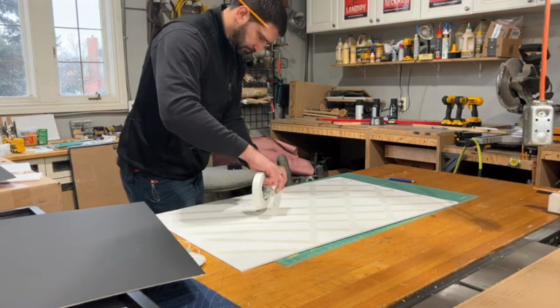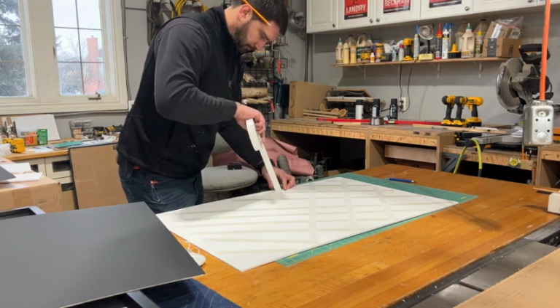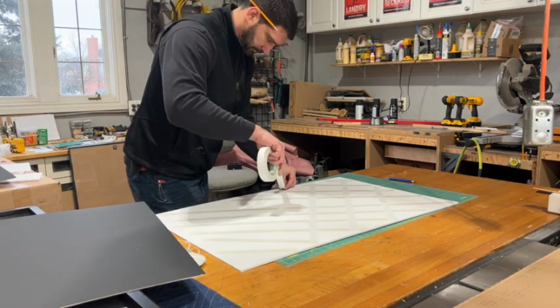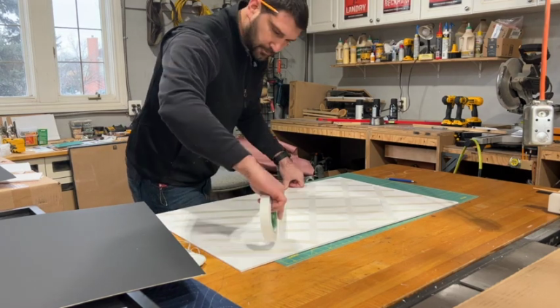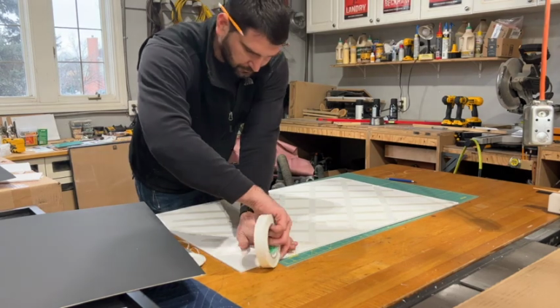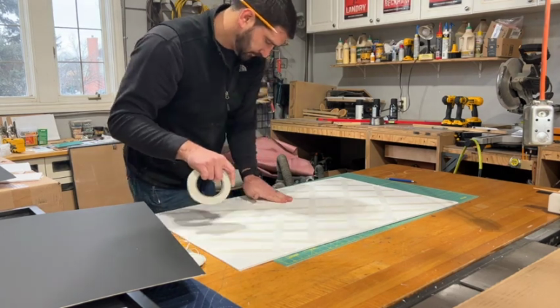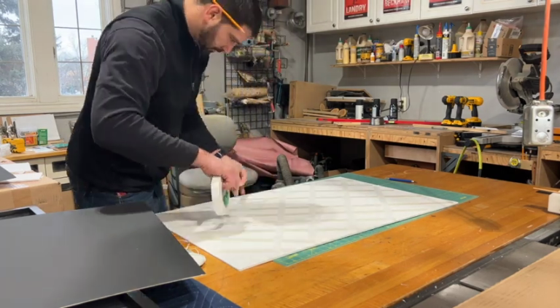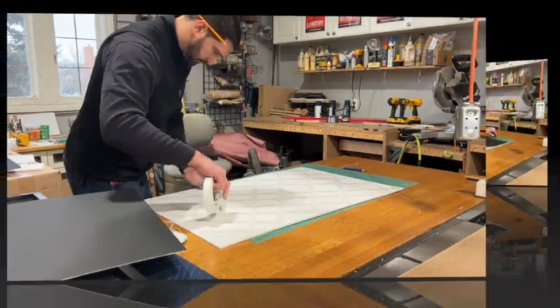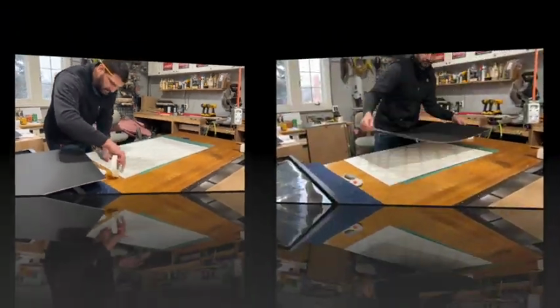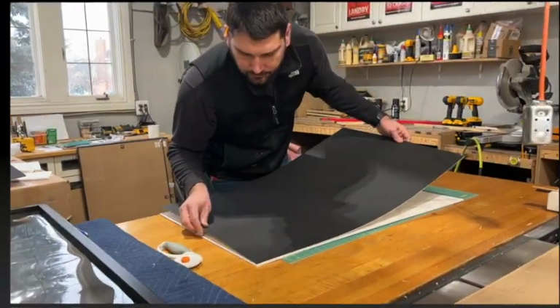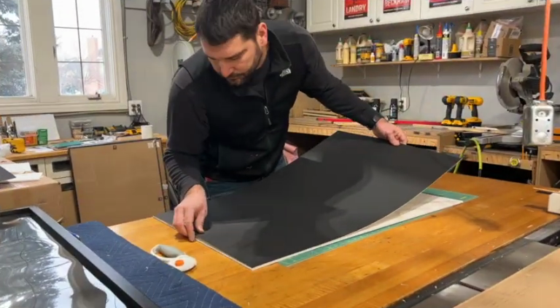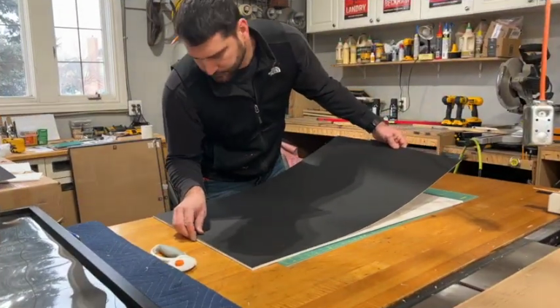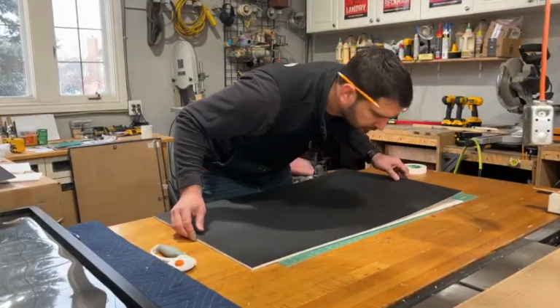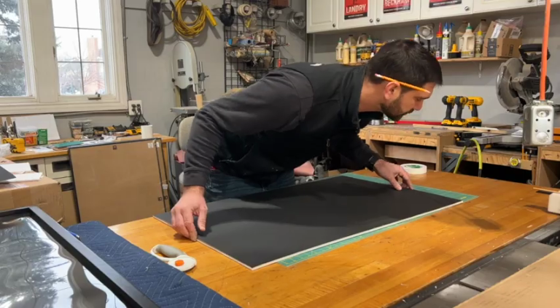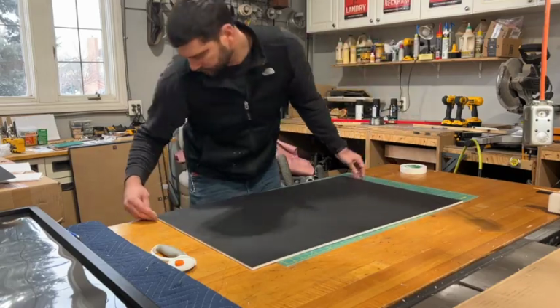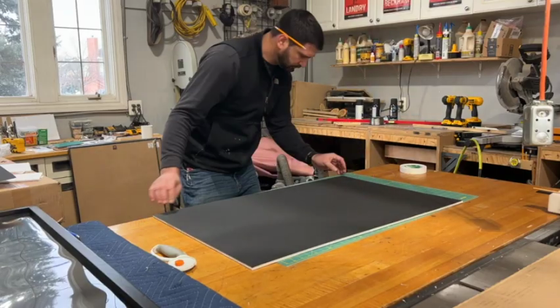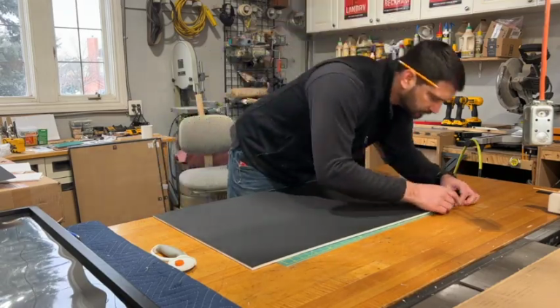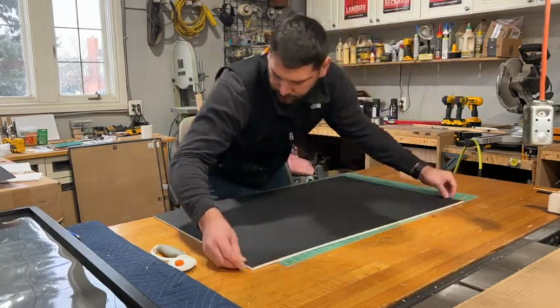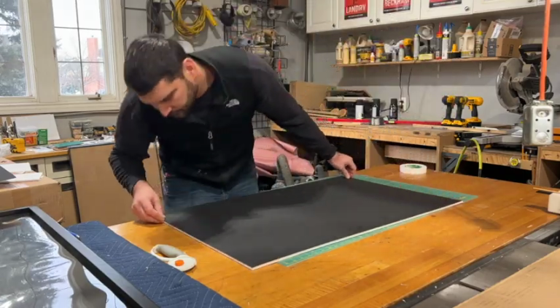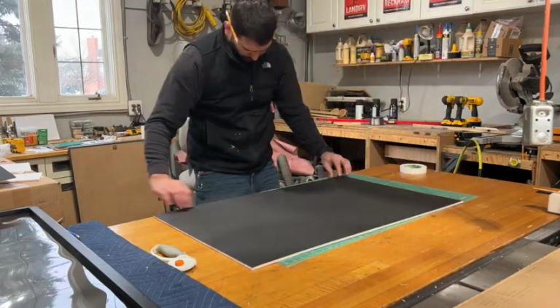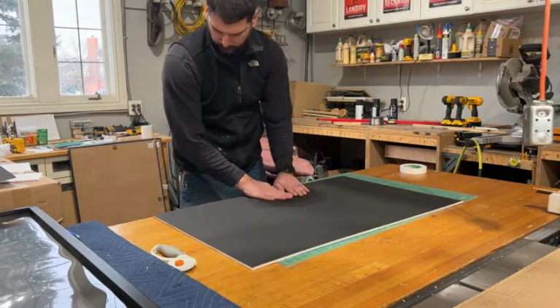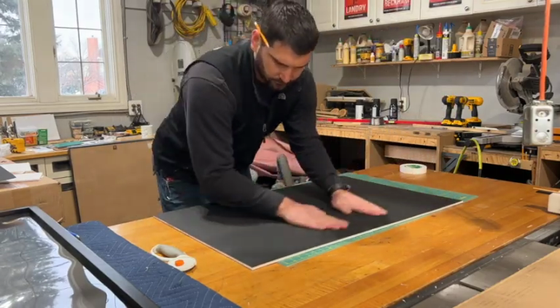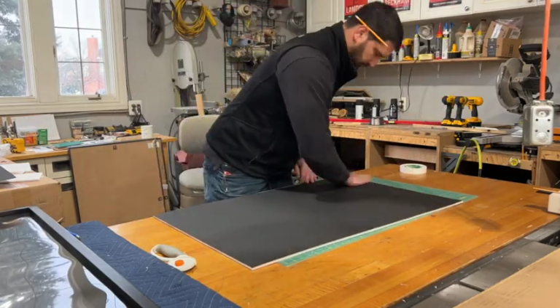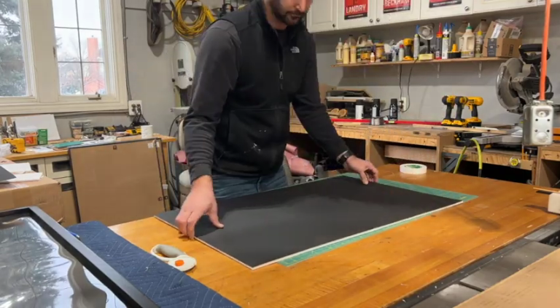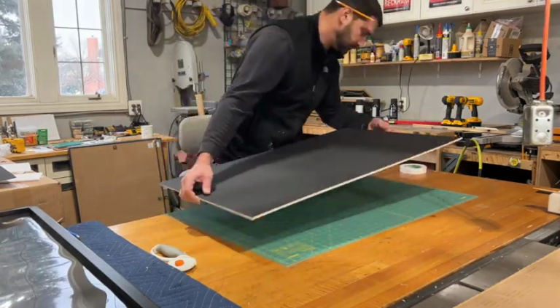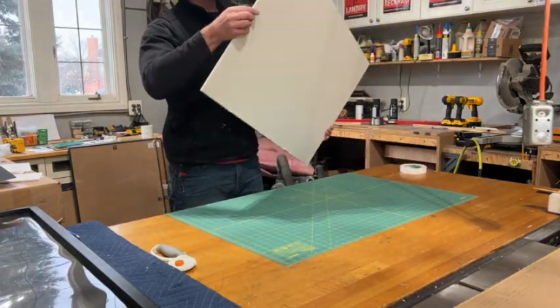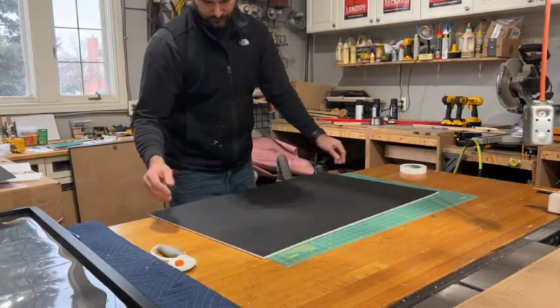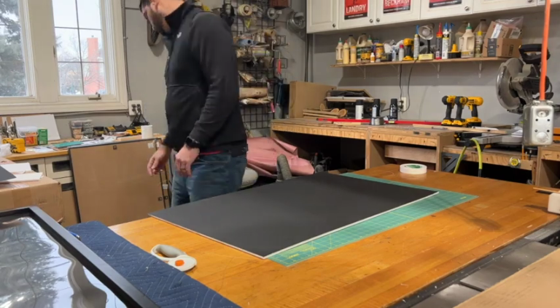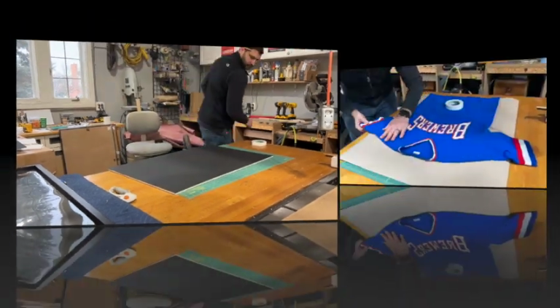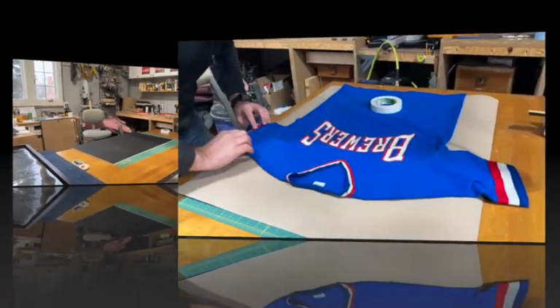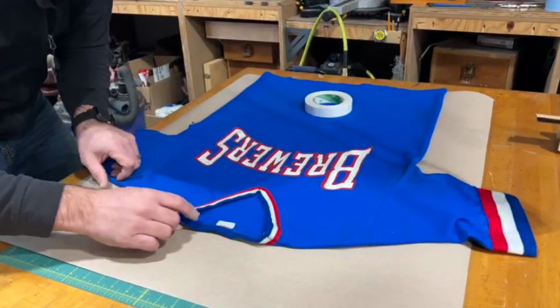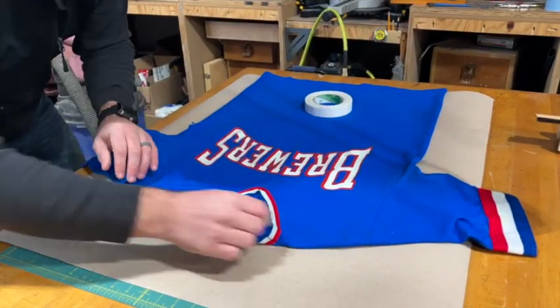Some people use glue here but I just didn't want to damage that top mat piece. It's pretty easy to line up and get into place, so now we're completed with our backing and we can go to the jersey.